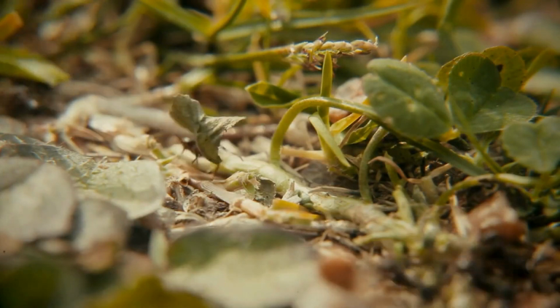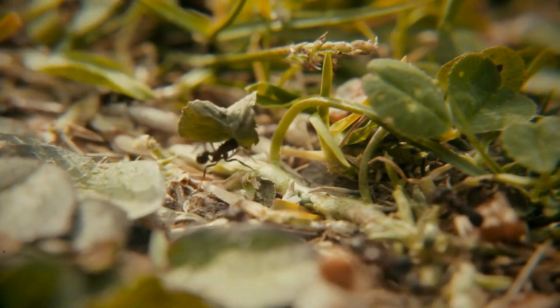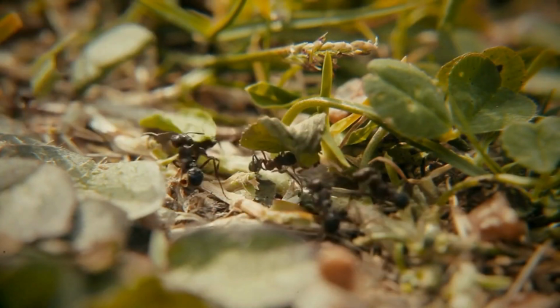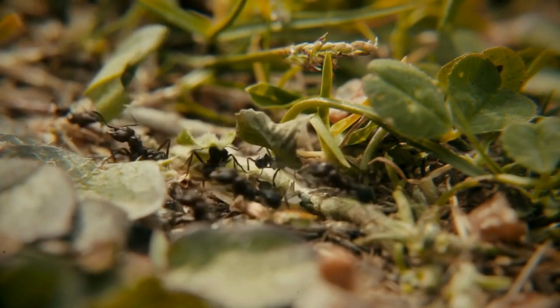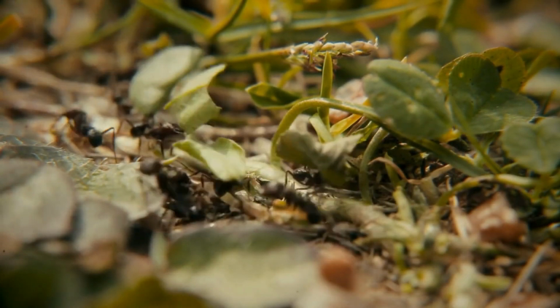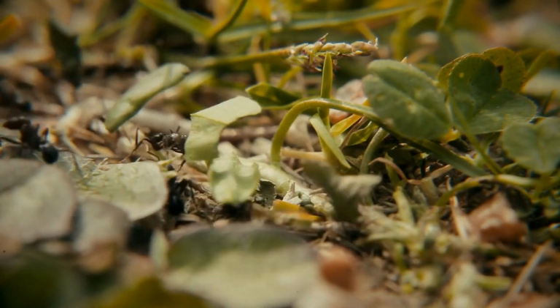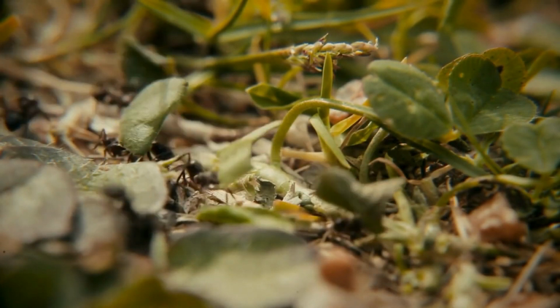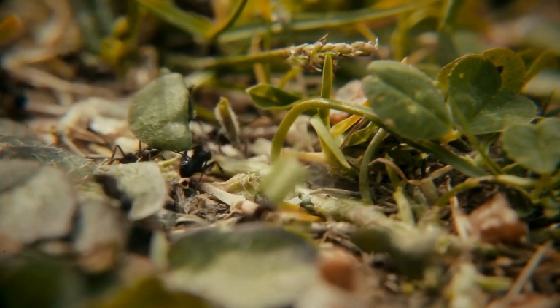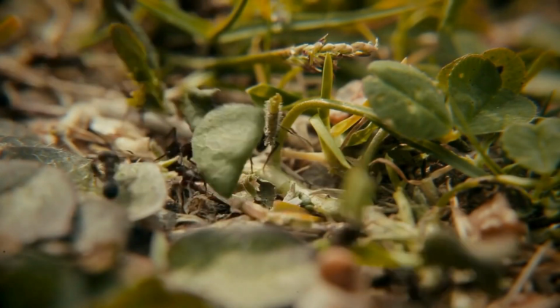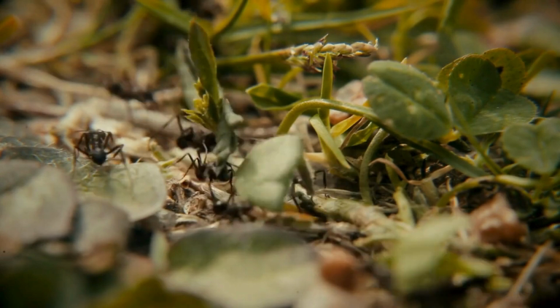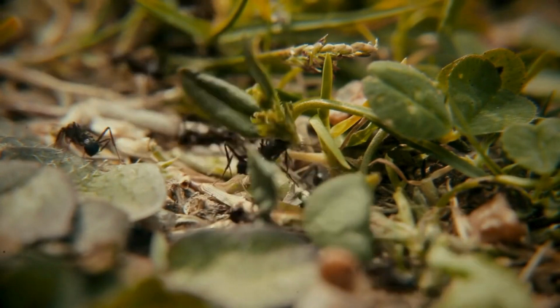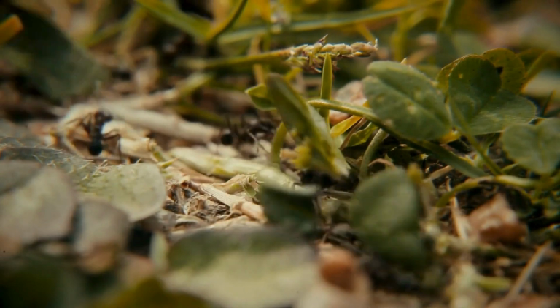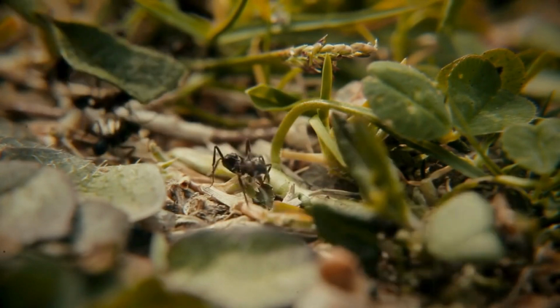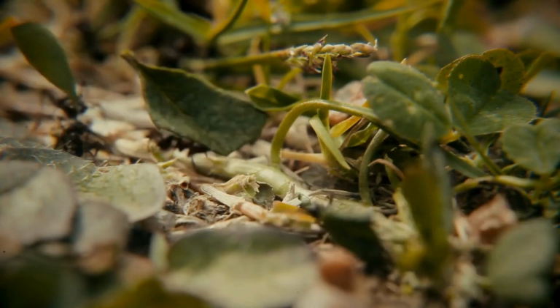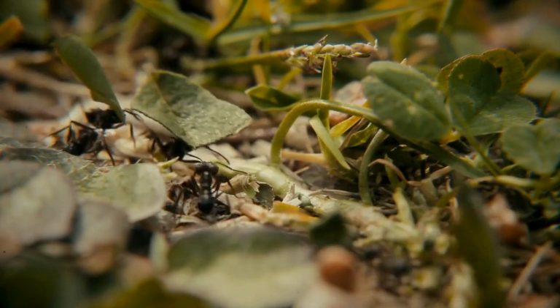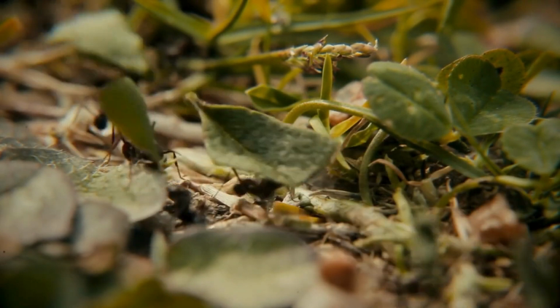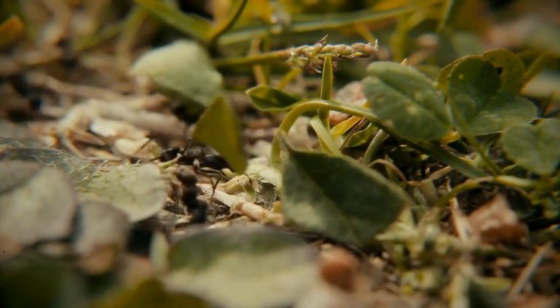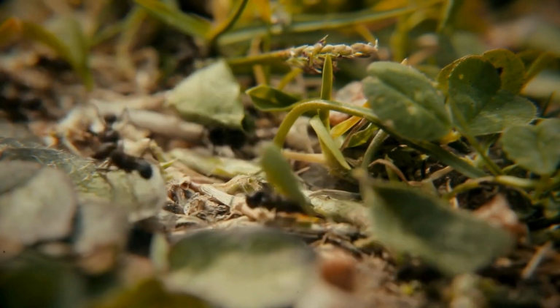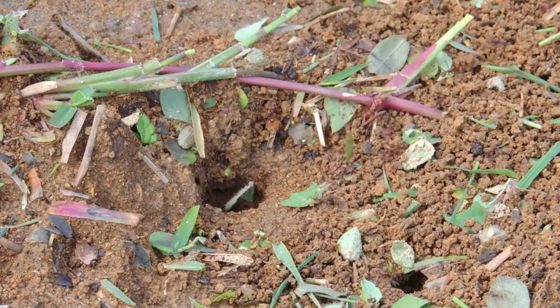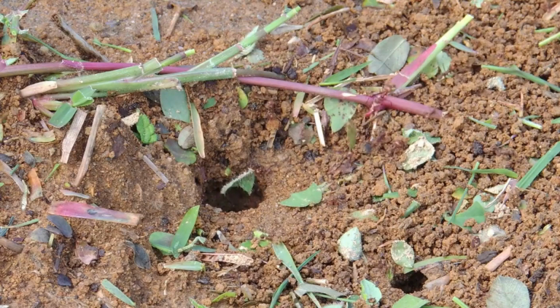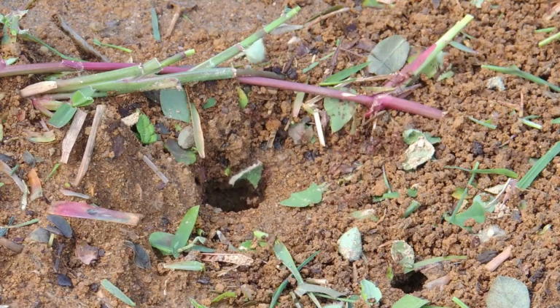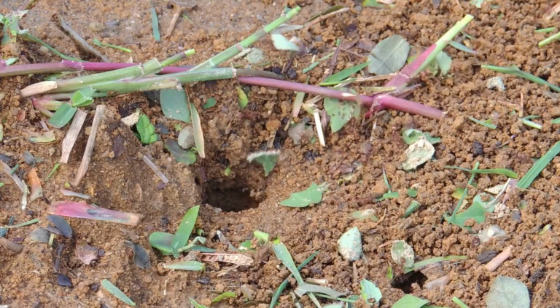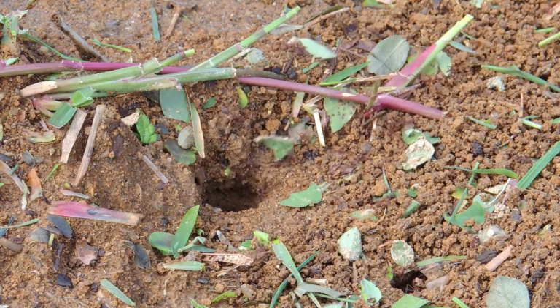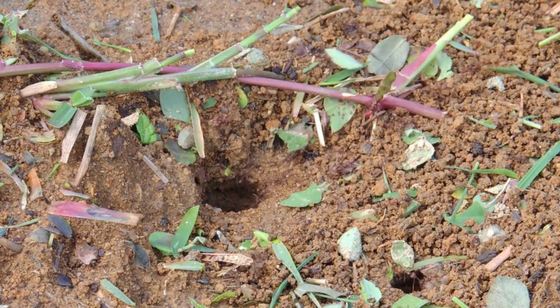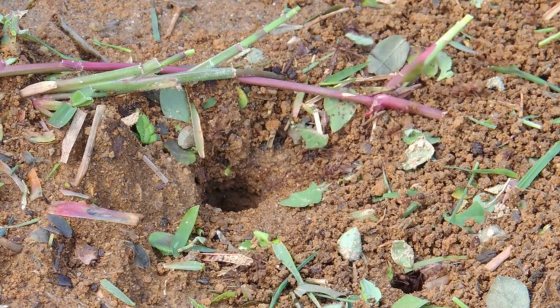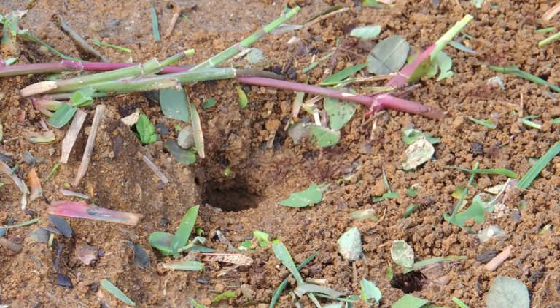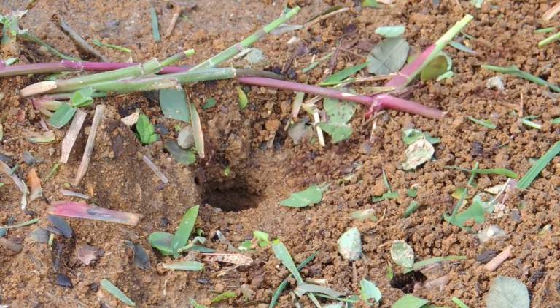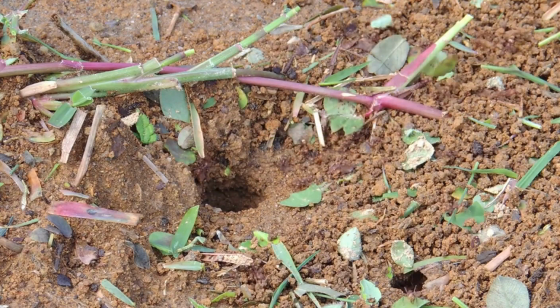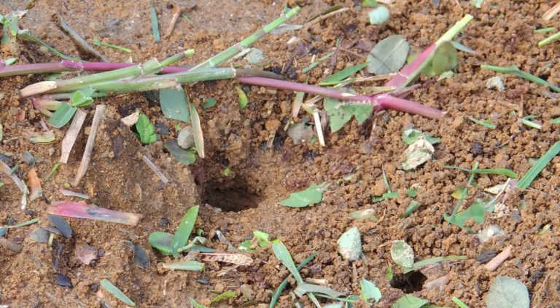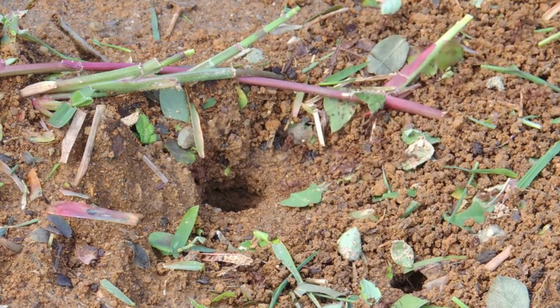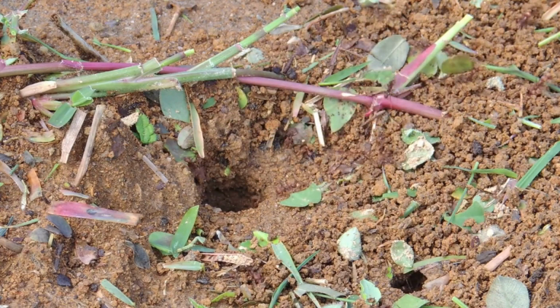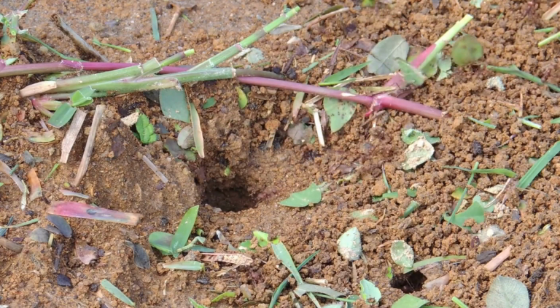So, the next time you see an ant hauling something much larger than itself, remember — there's a lot of science packed into that tiny body. From their powerful muscles to their cooperative teamwork, ants truly are nature's little bodybuilders.